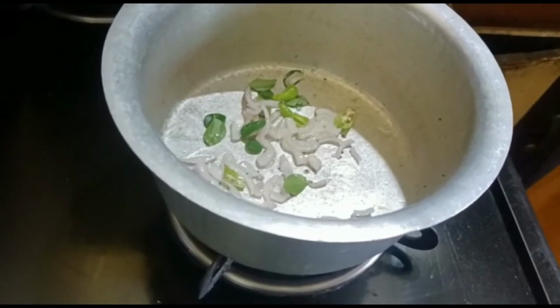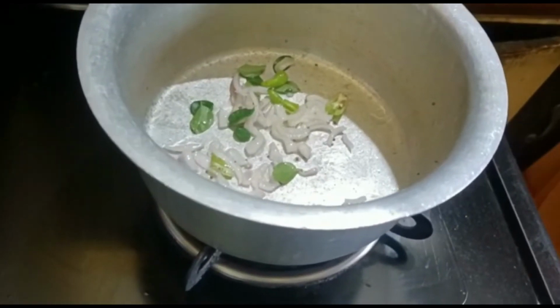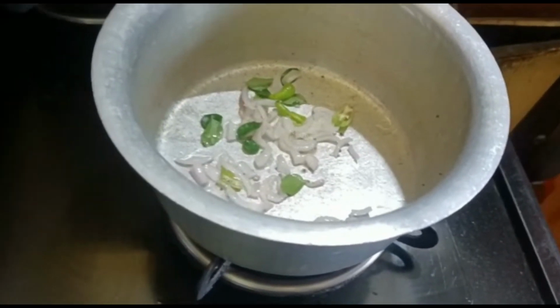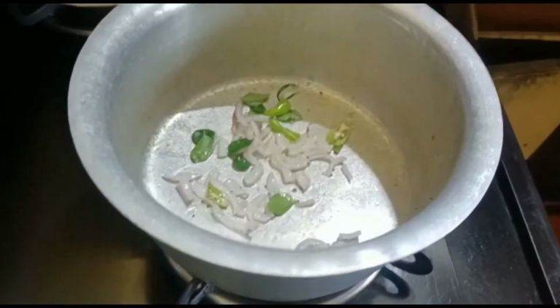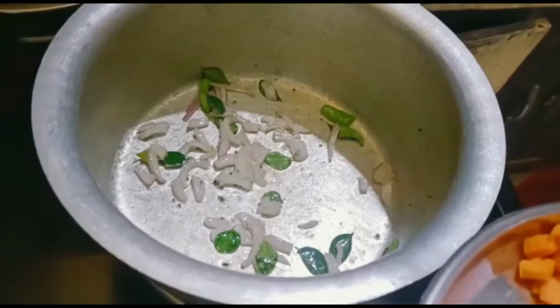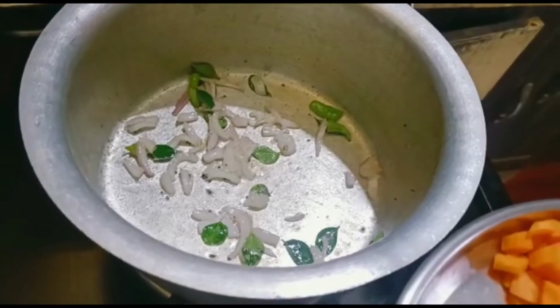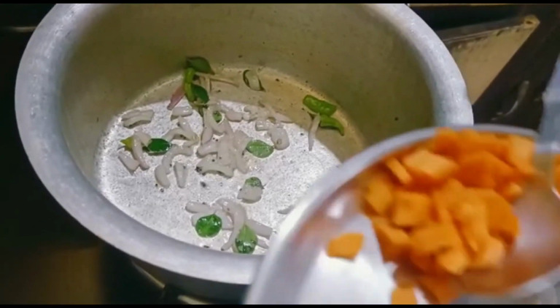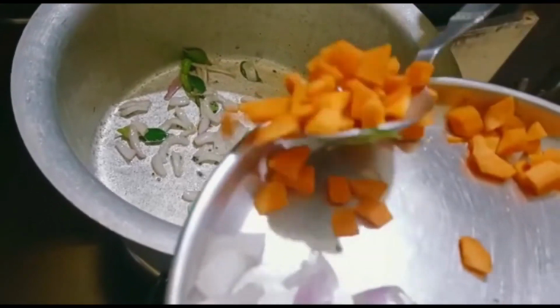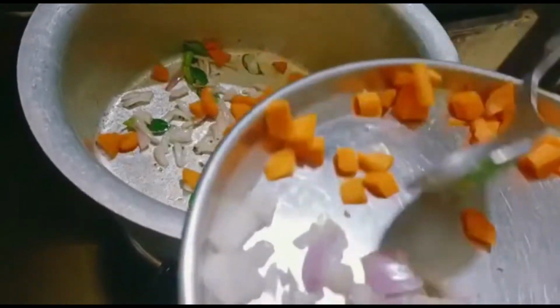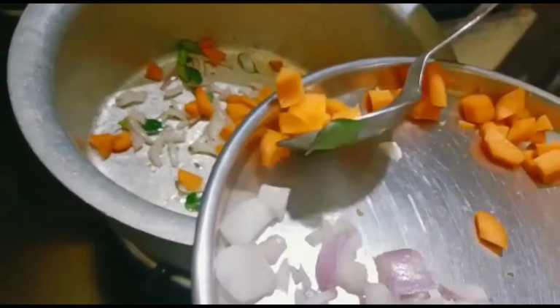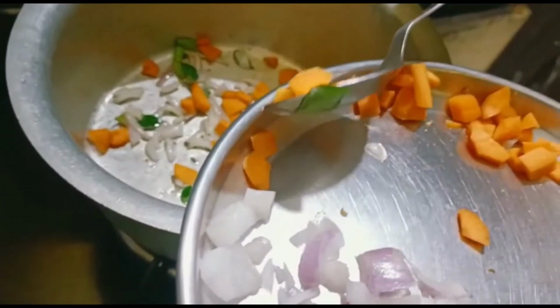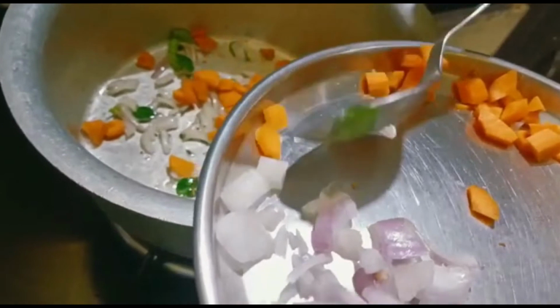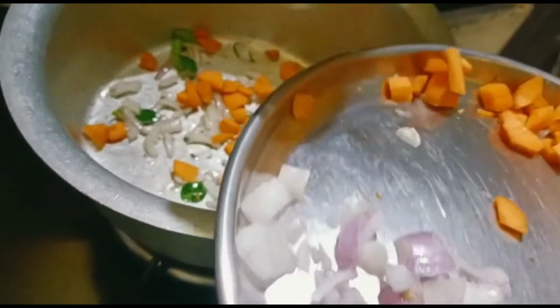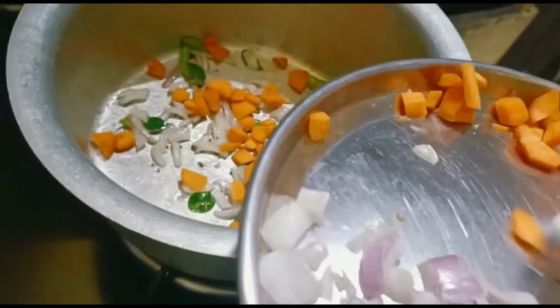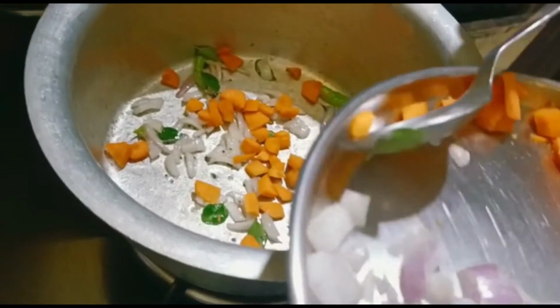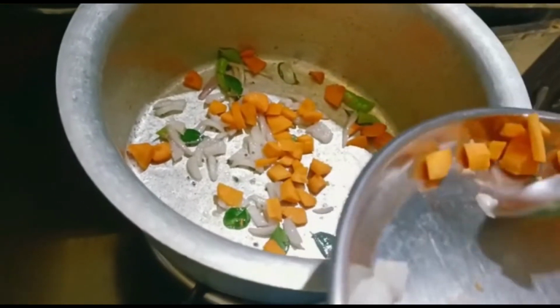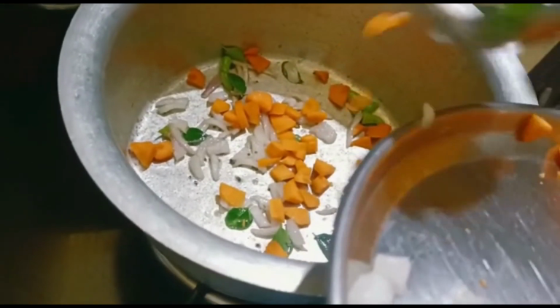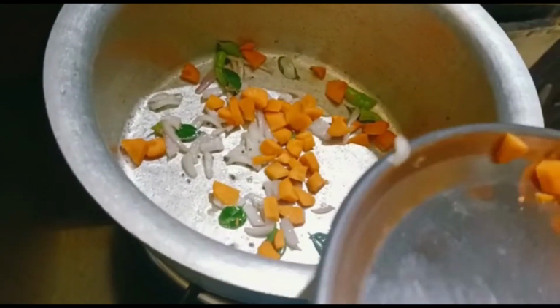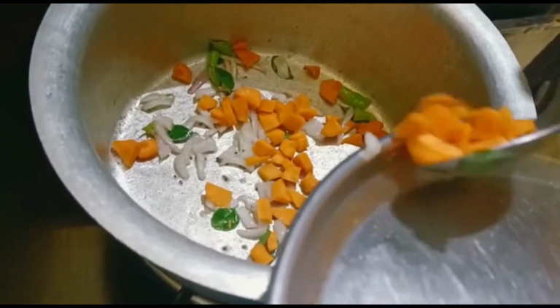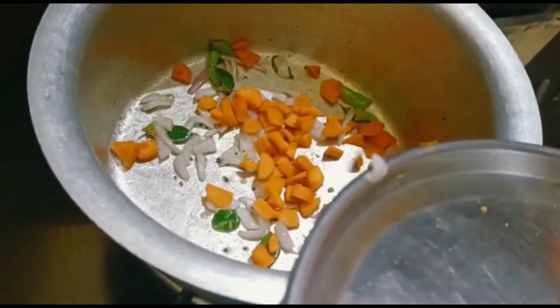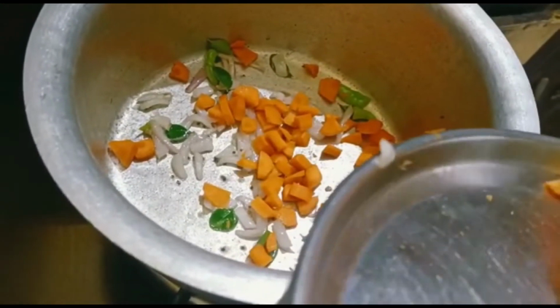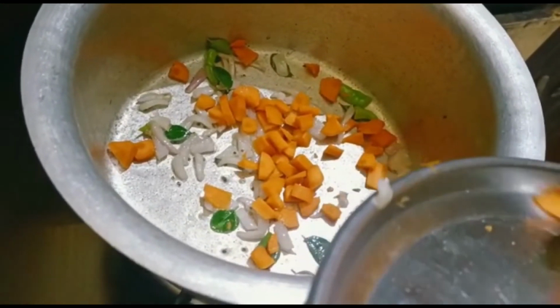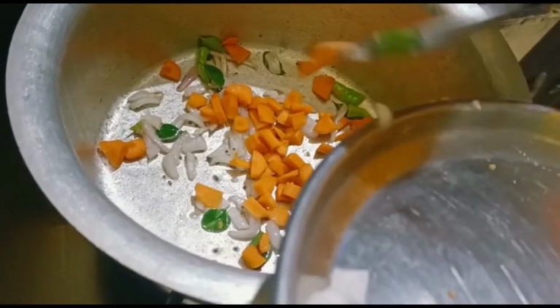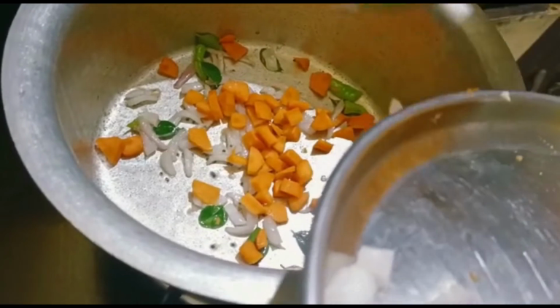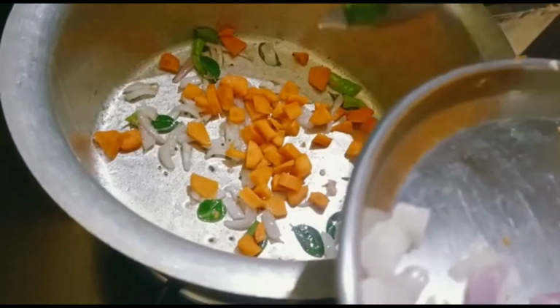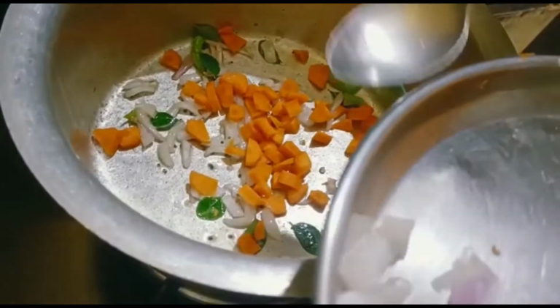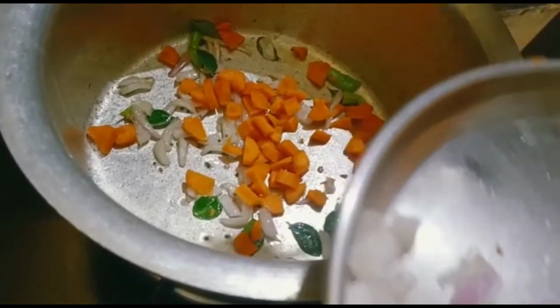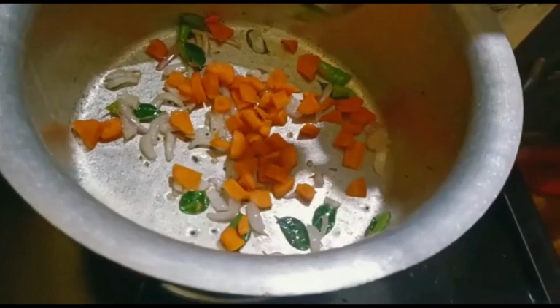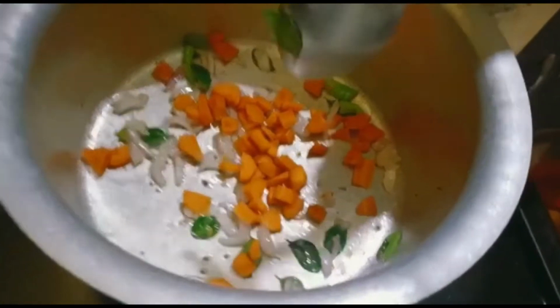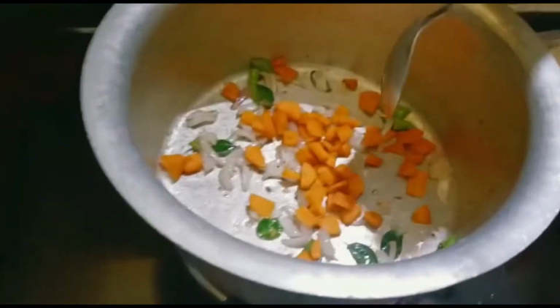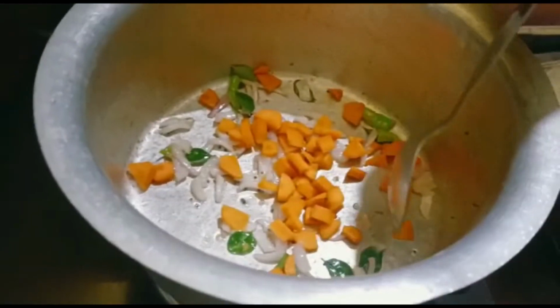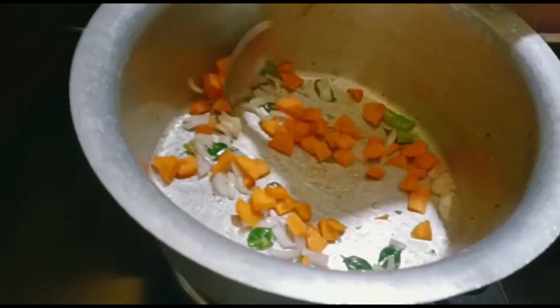Now it's time to add the main ingredient — carrots. We have taken half a medium-sized carrot, chopped into fine small cubes. Add it in and stir it.